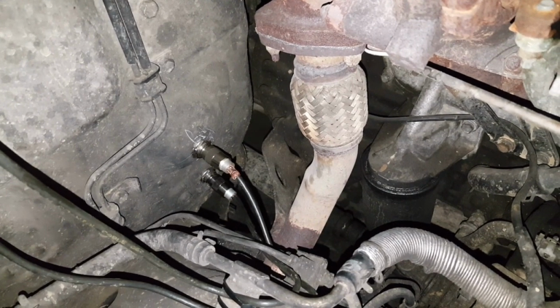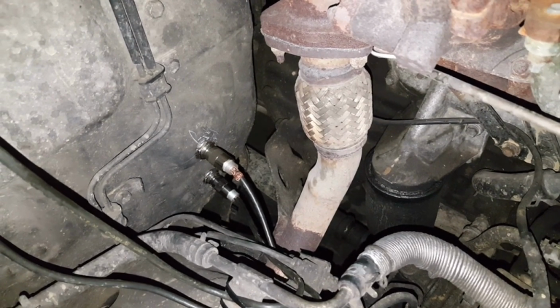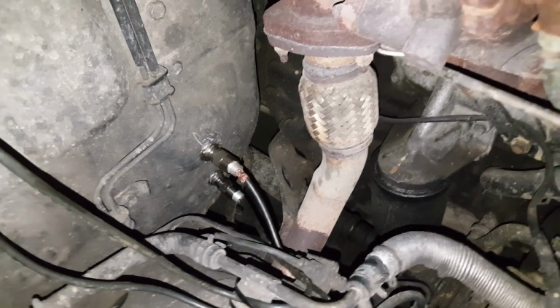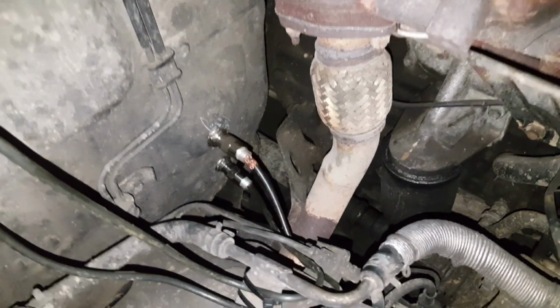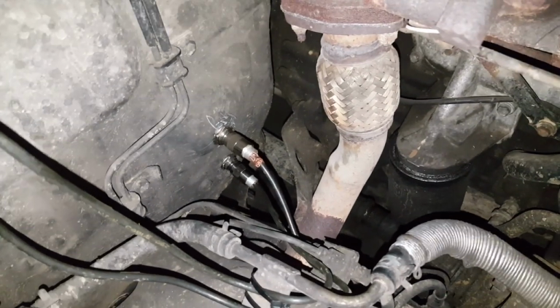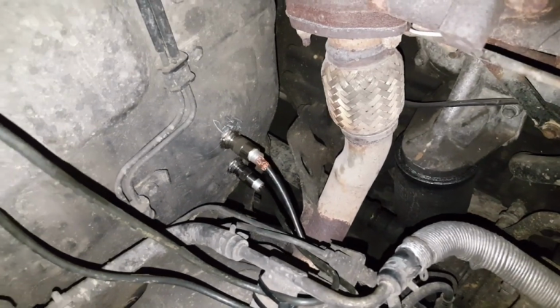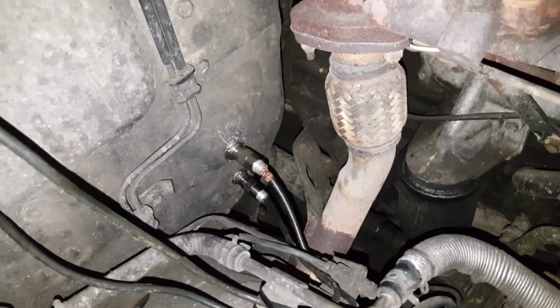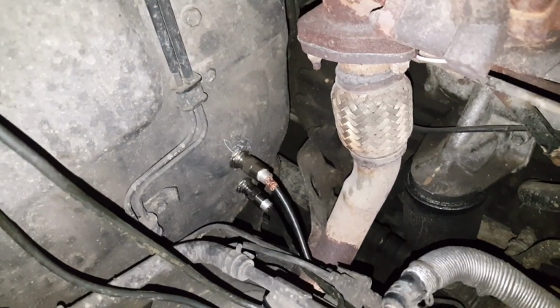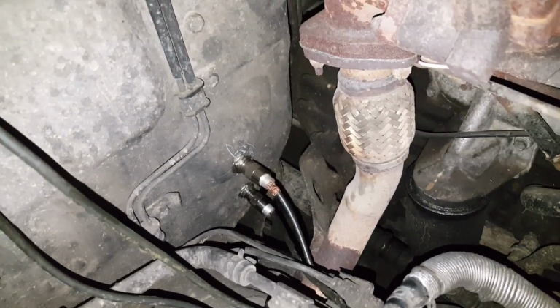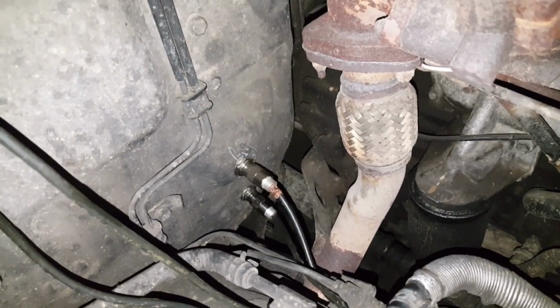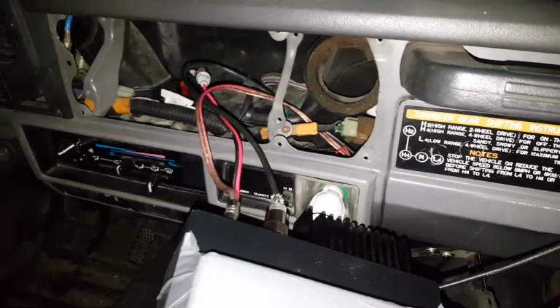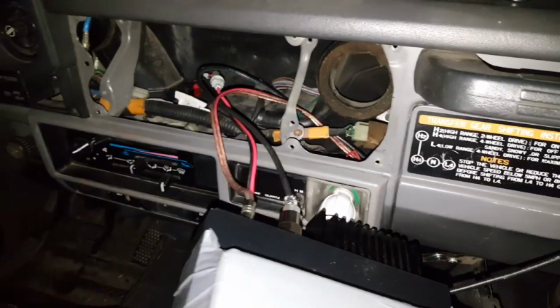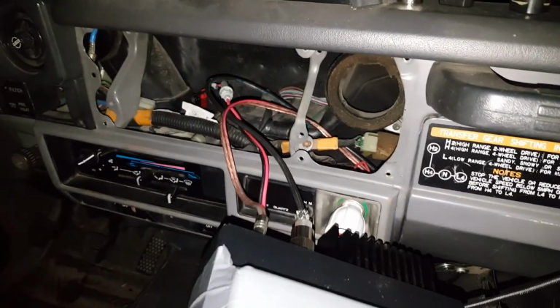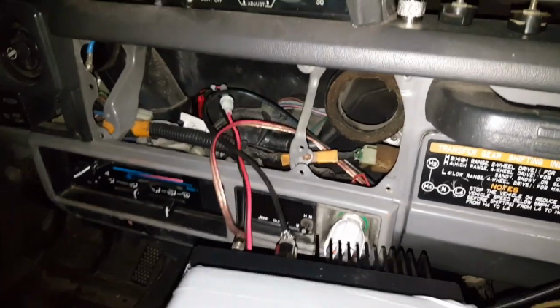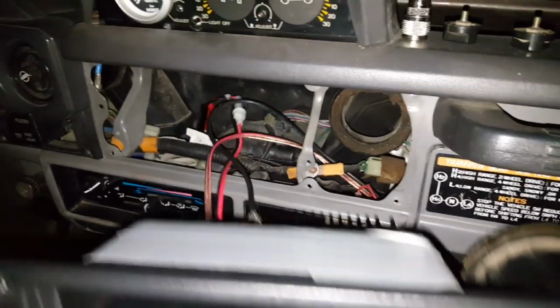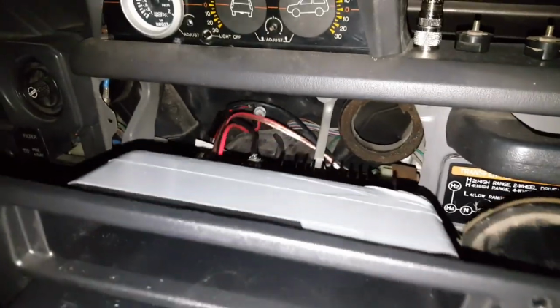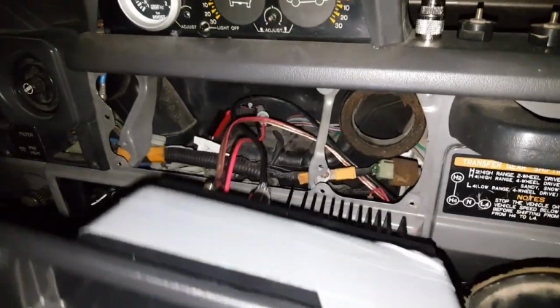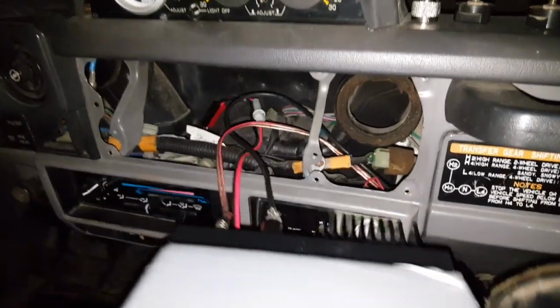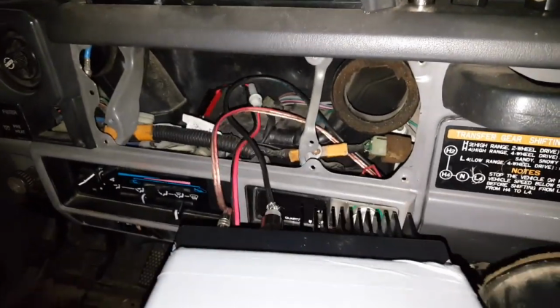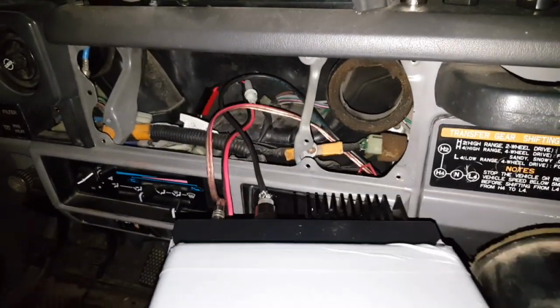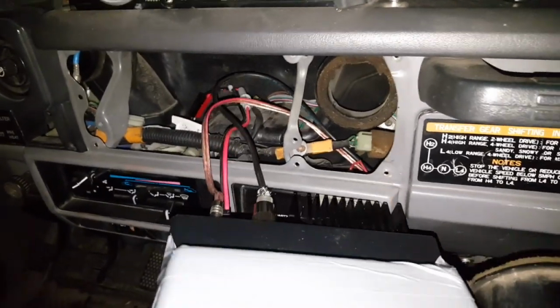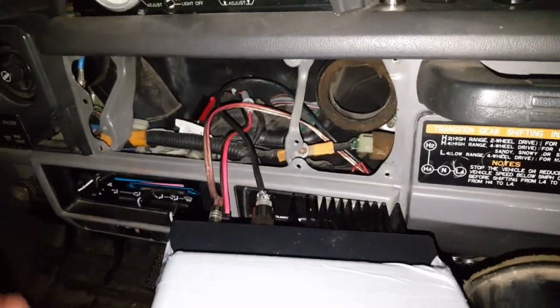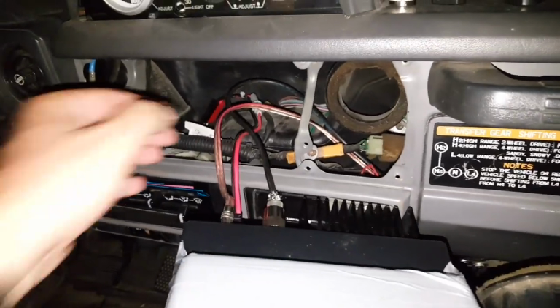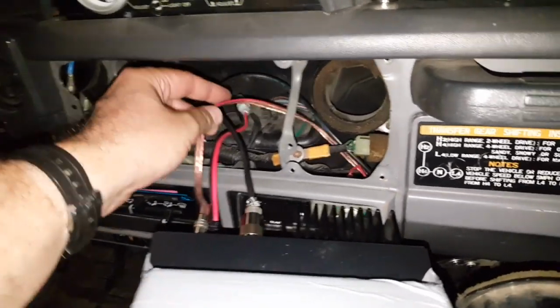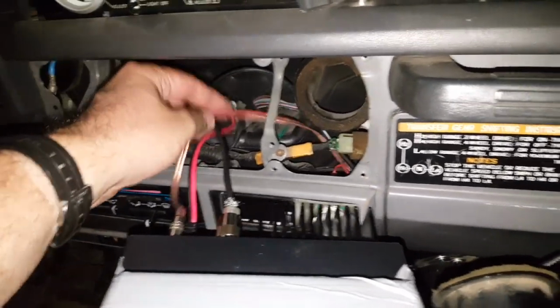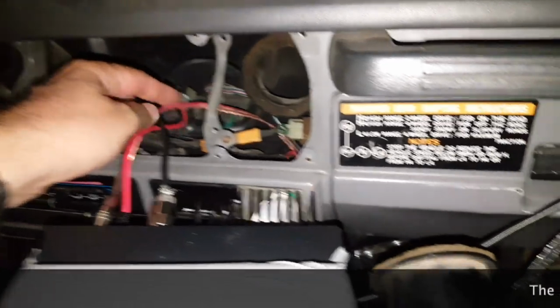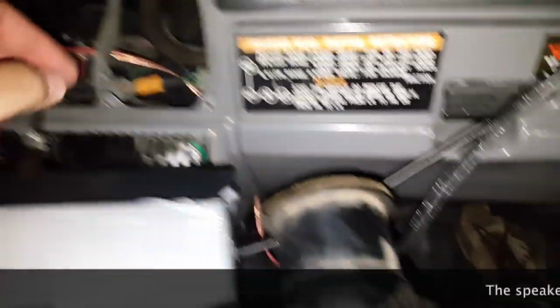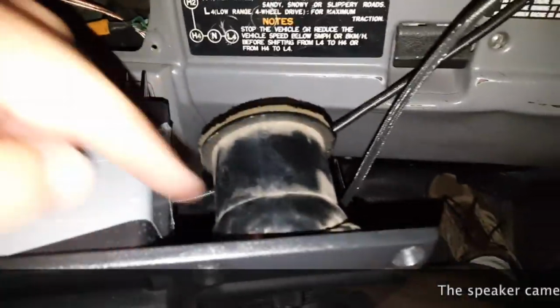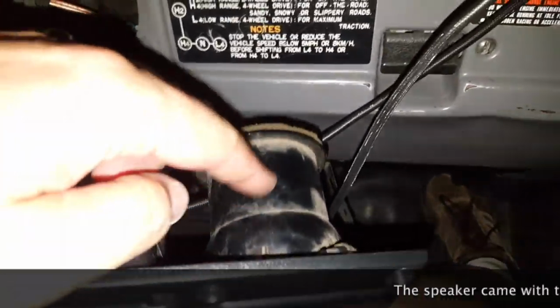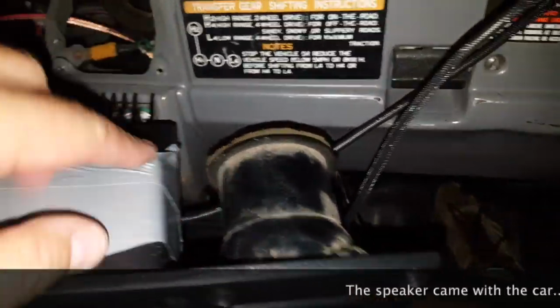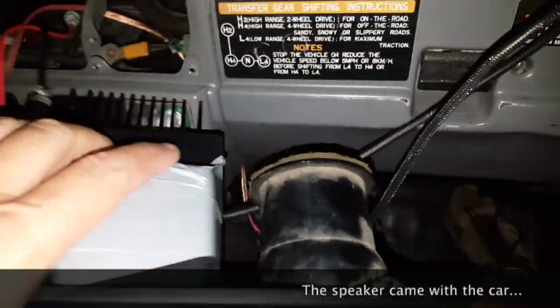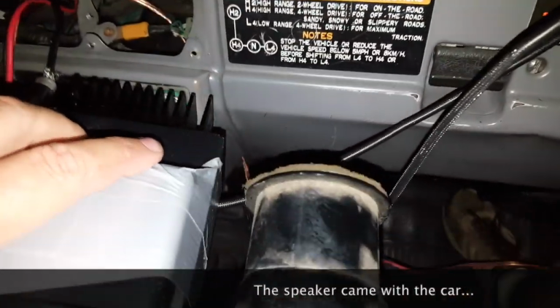I reconnected everything here and I even added a wire for the speaker that's going to be down below.